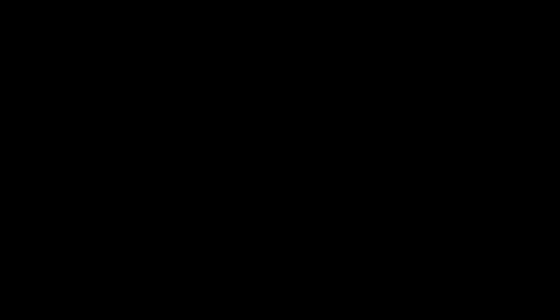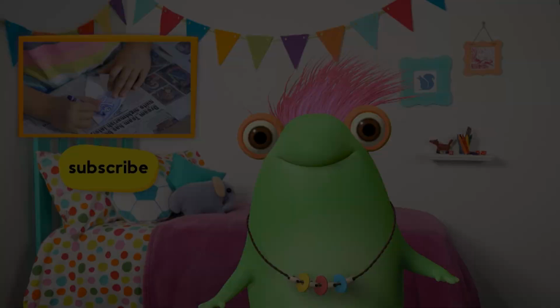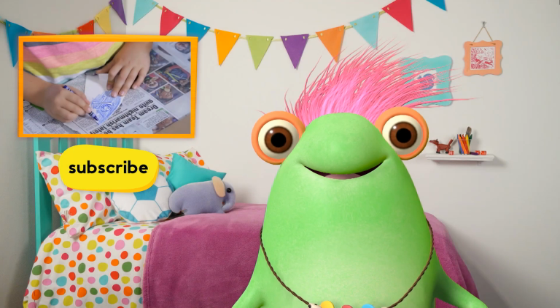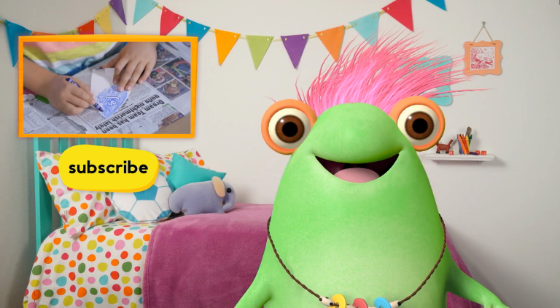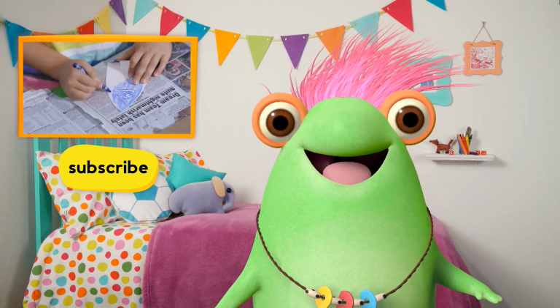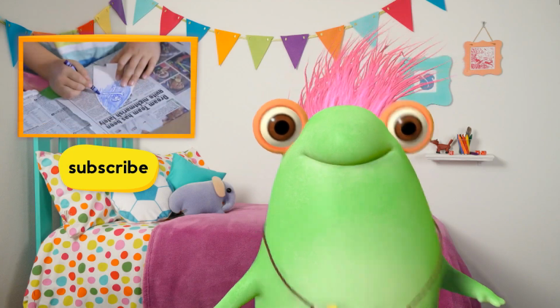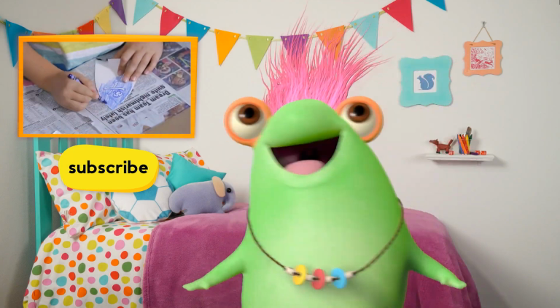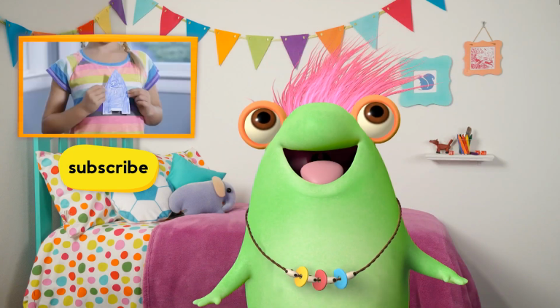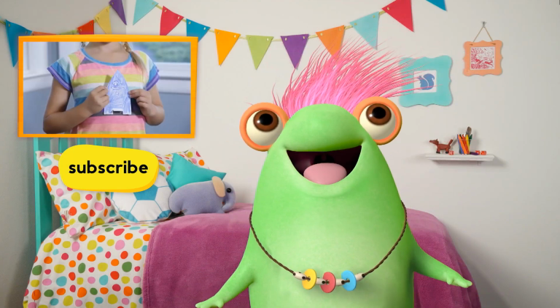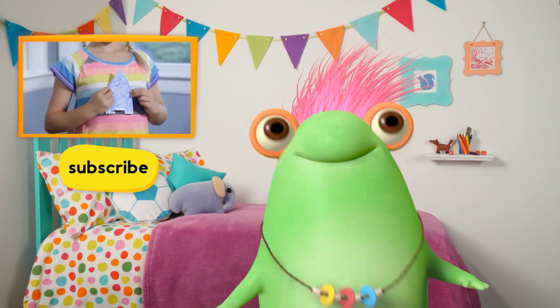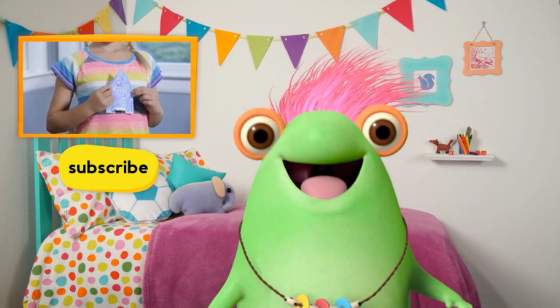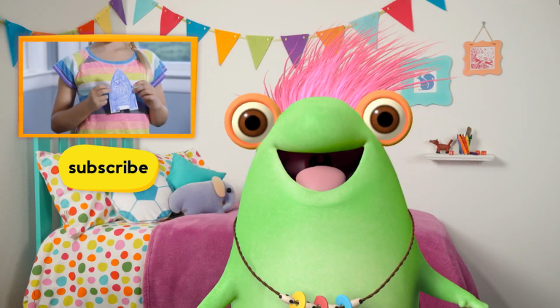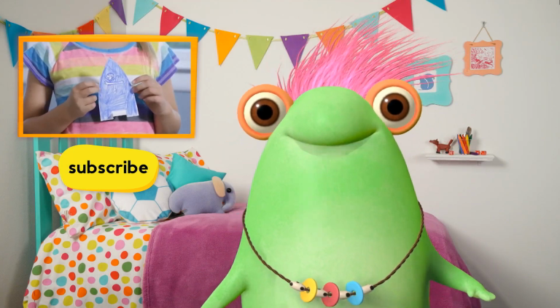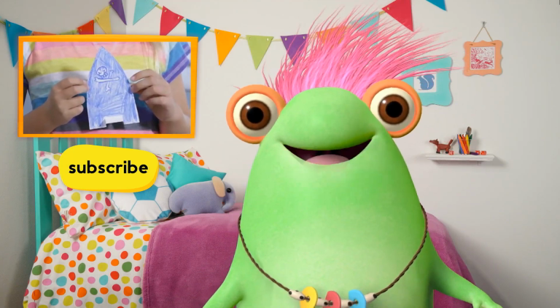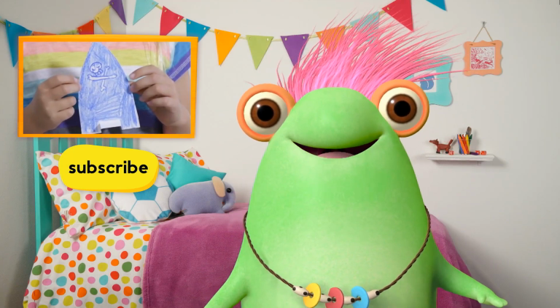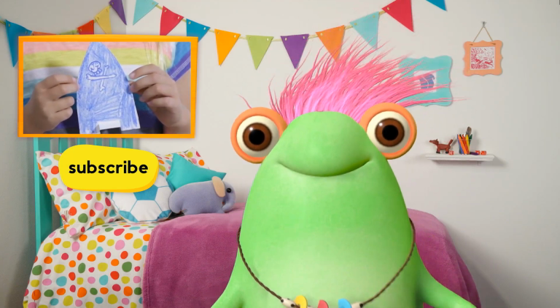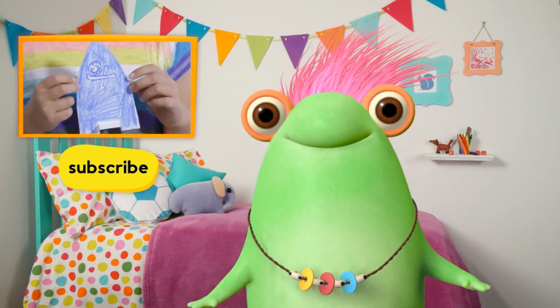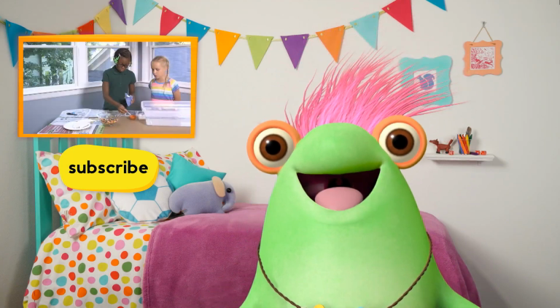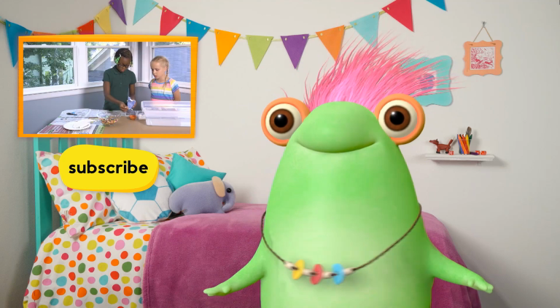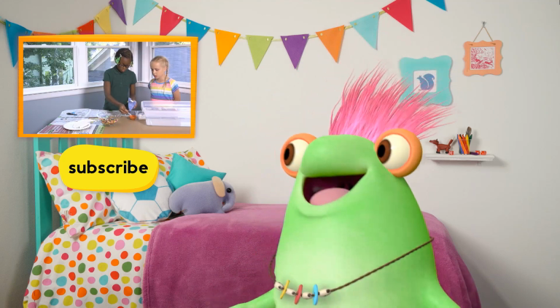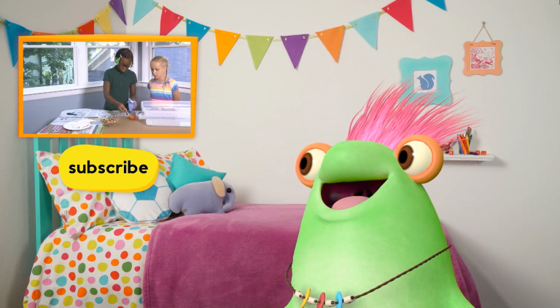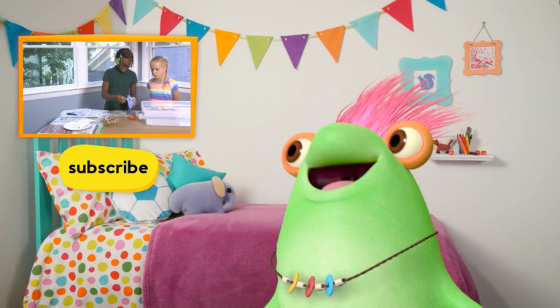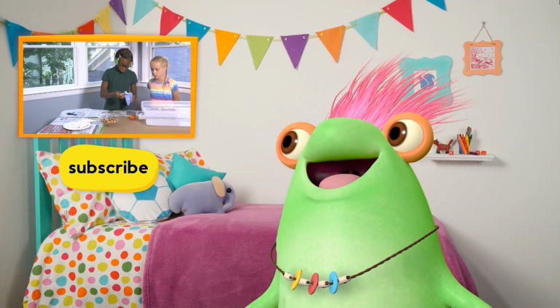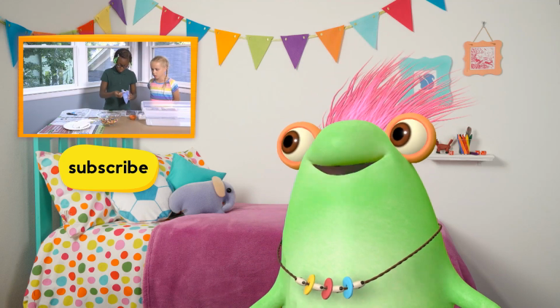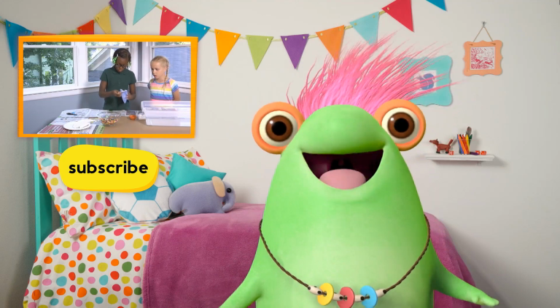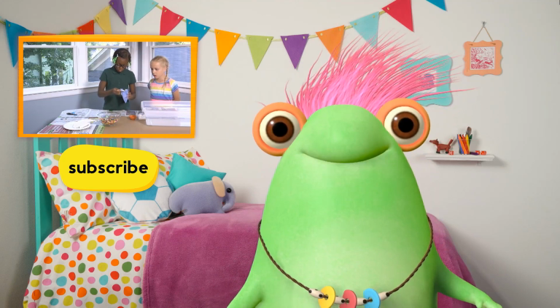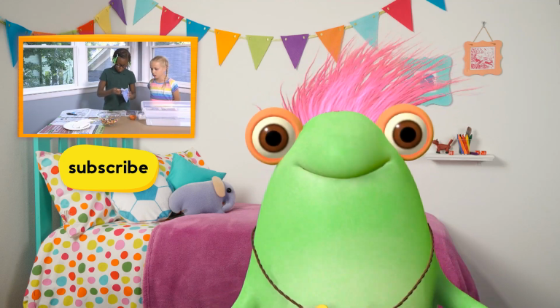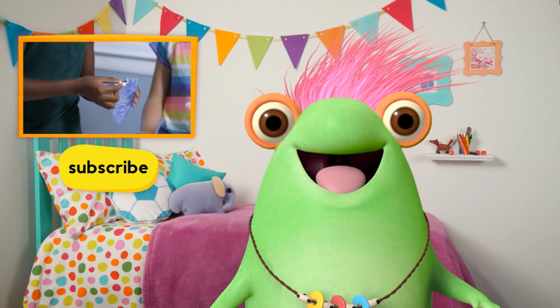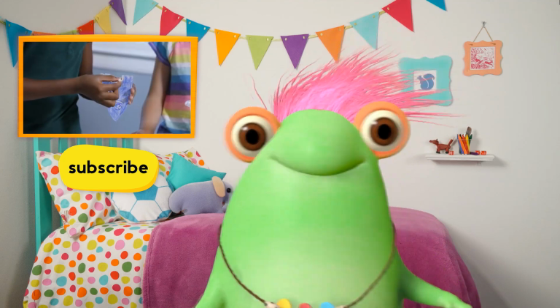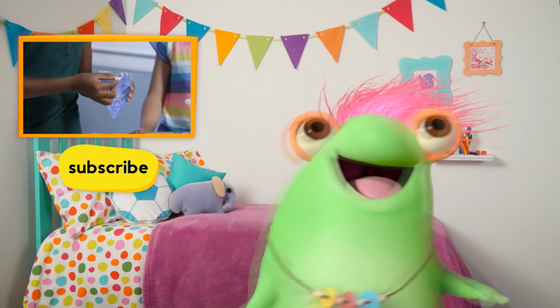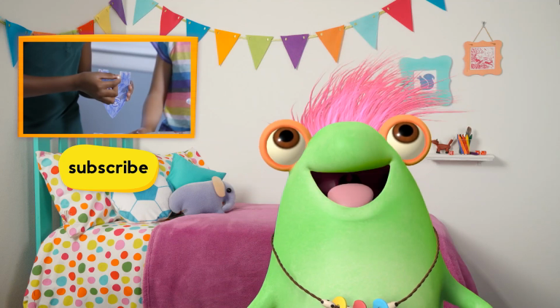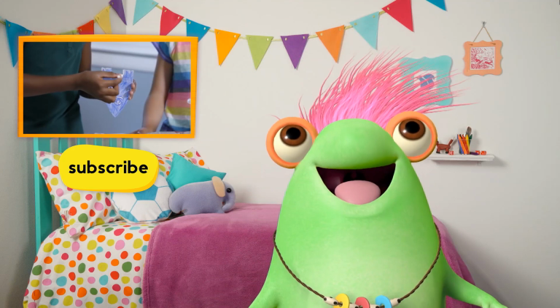Hey everyone, Marvie here. Wasn't that awesome? Click here to subscribe and get more awesome videos every week.